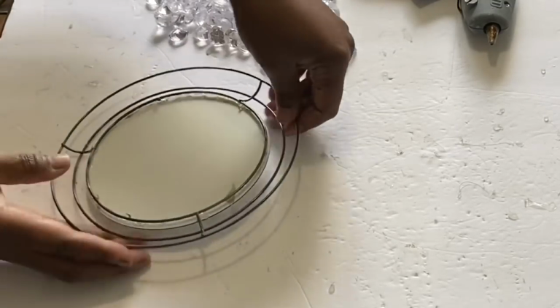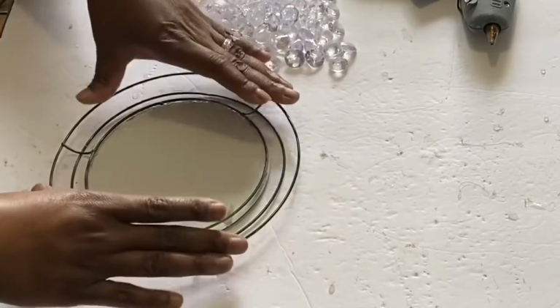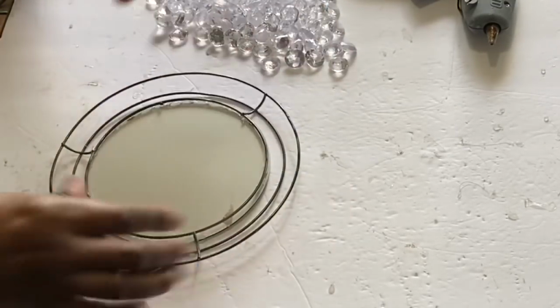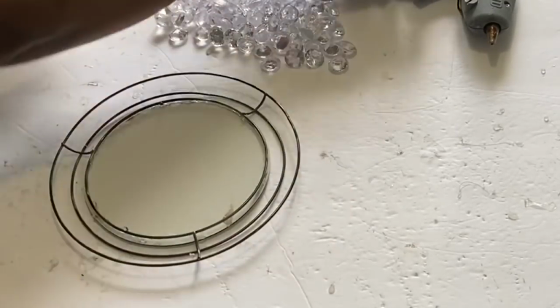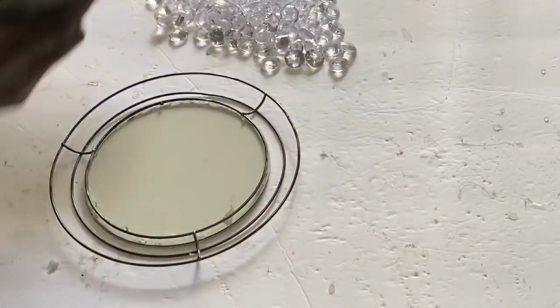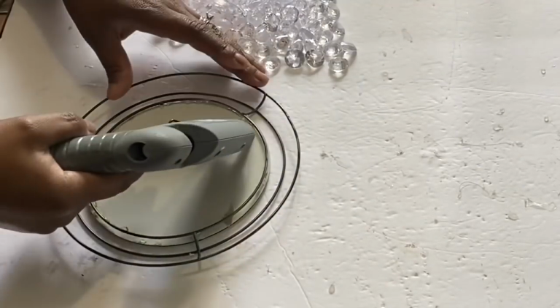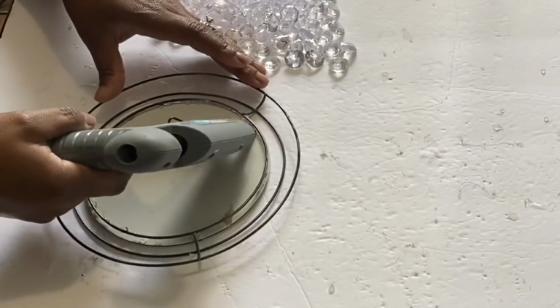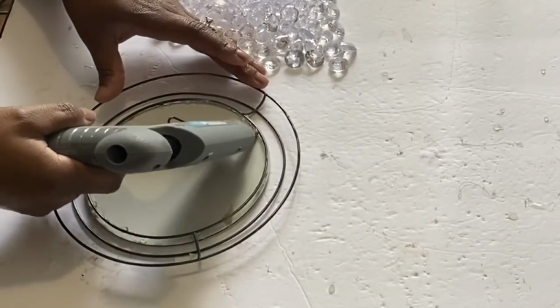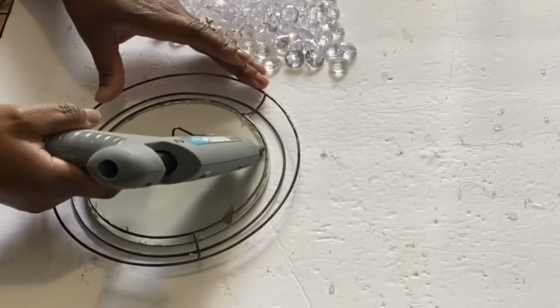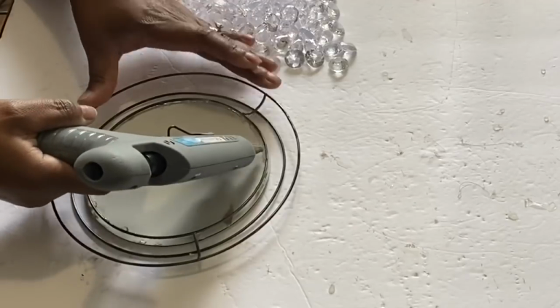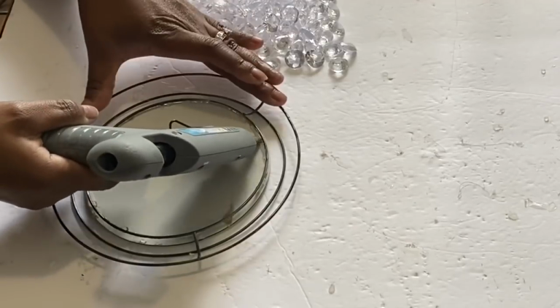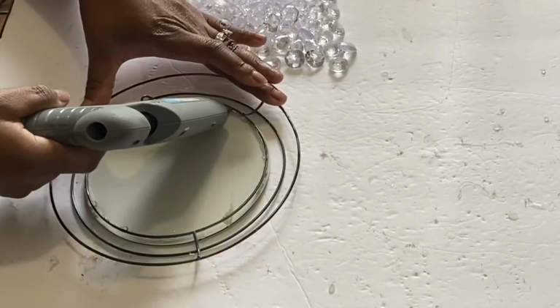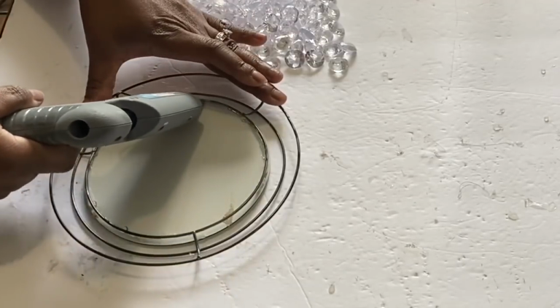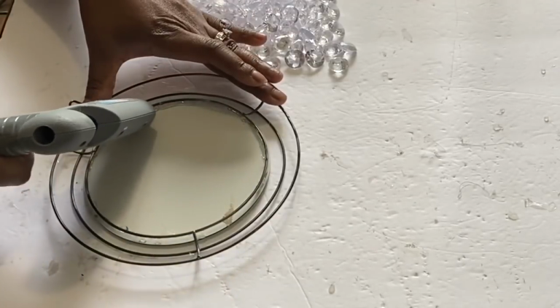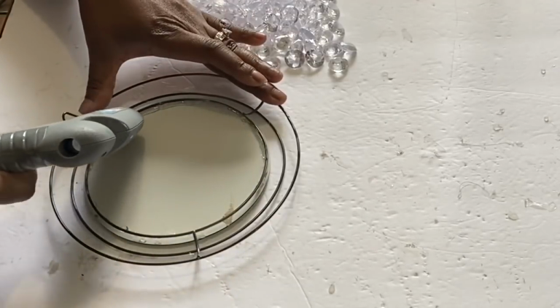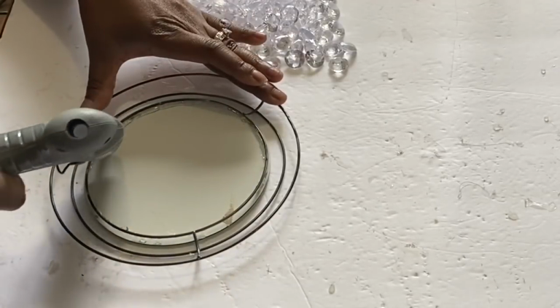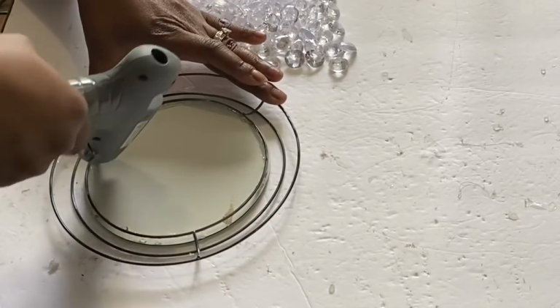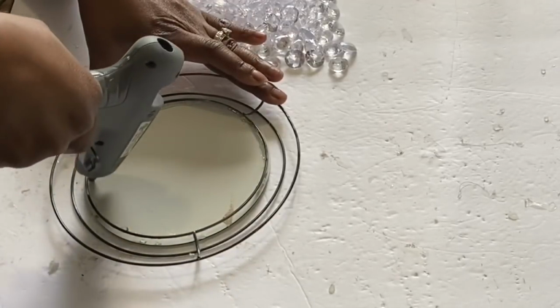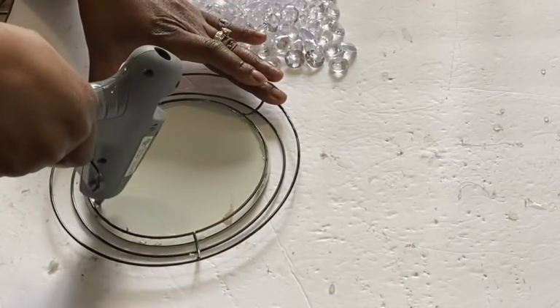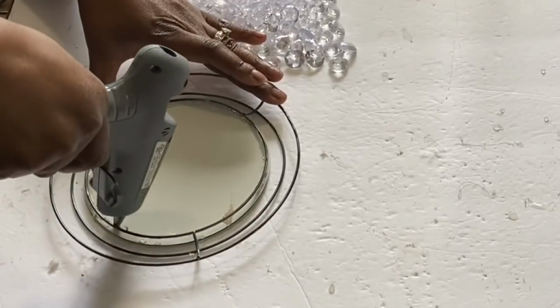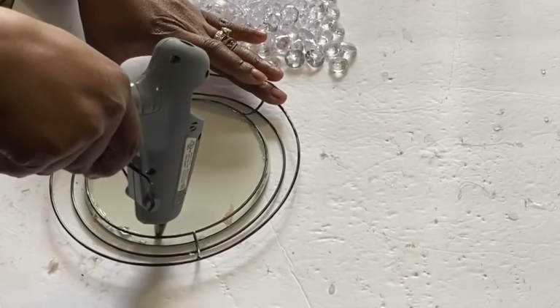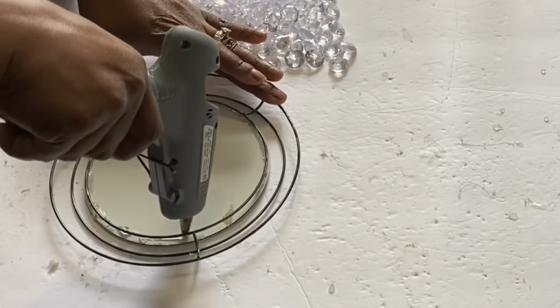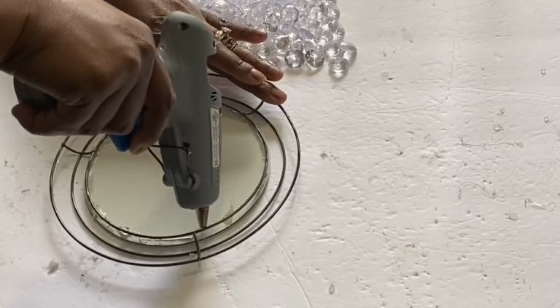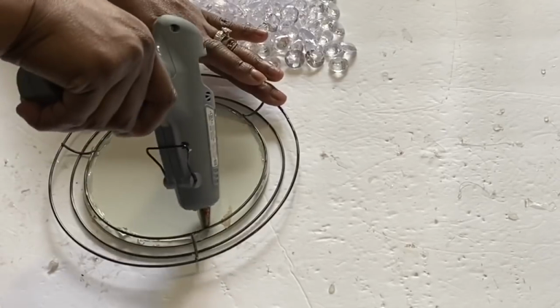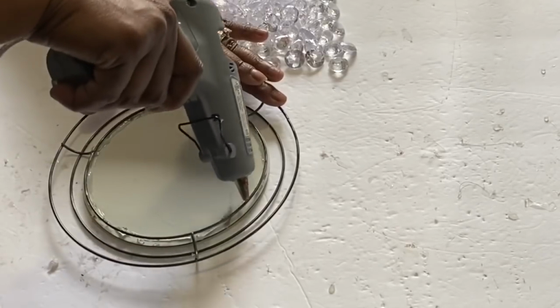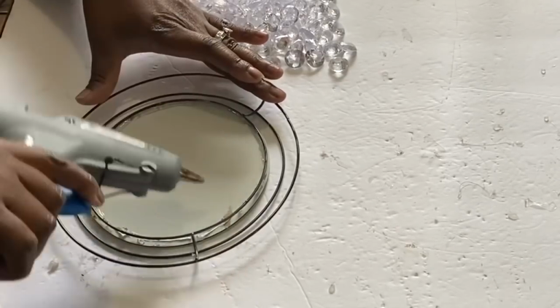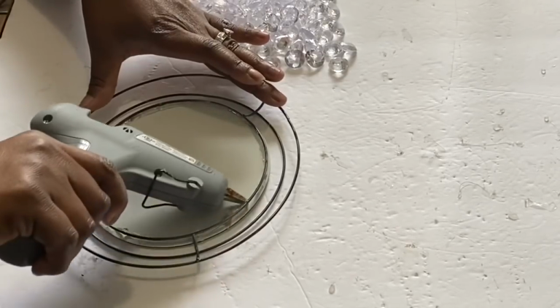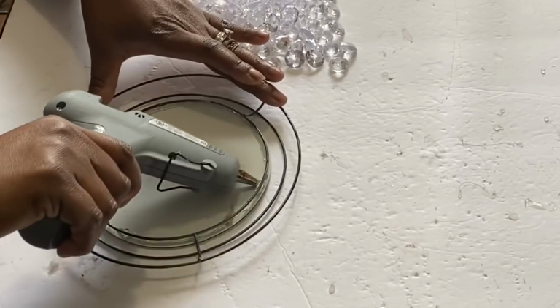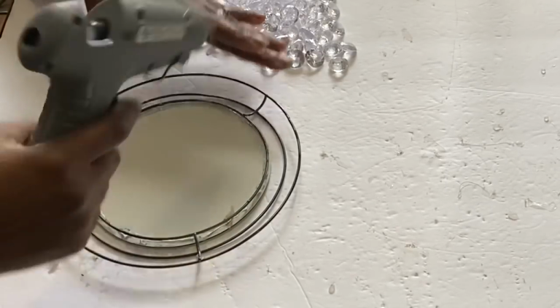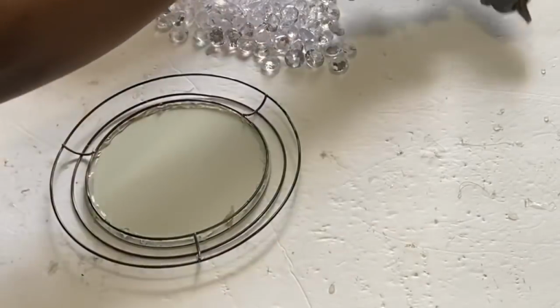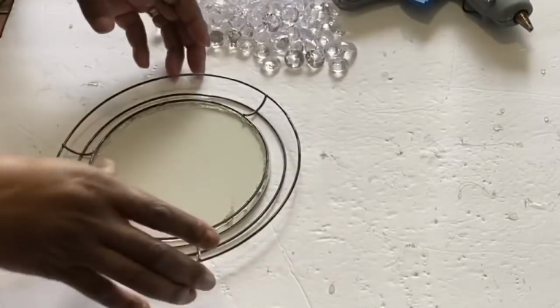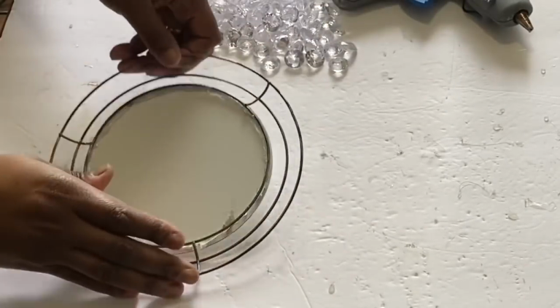I'm going to flip it over and apply some more hot glue to help secure it all in place. Some of it isn't touching, so that's the reason I'm putting this extra hot glue on the back.